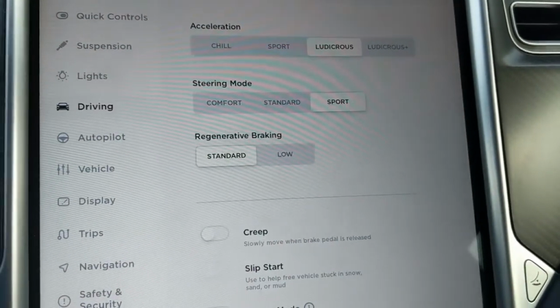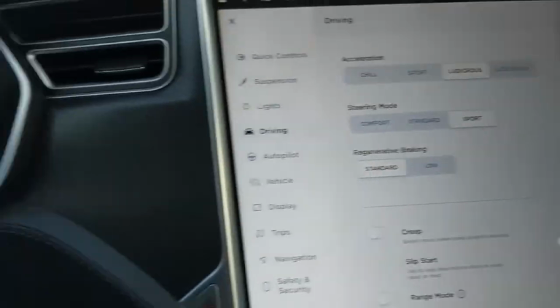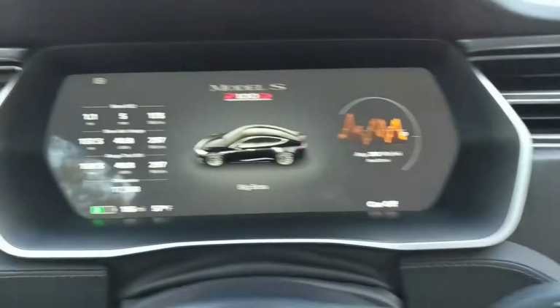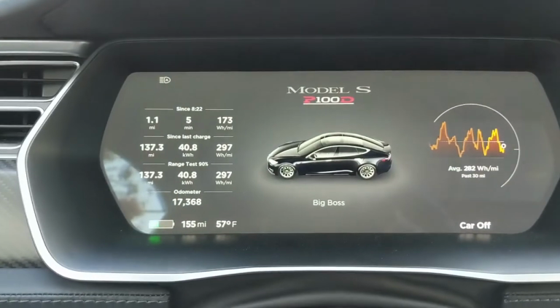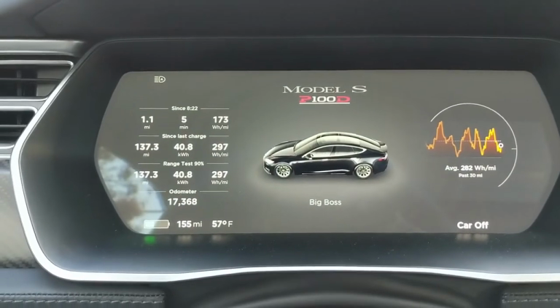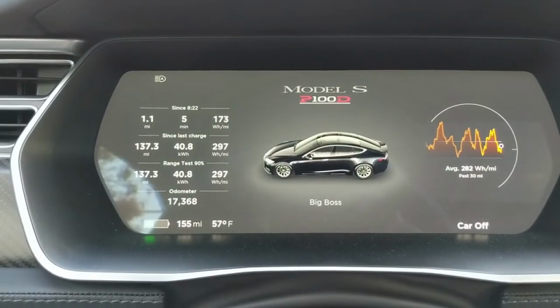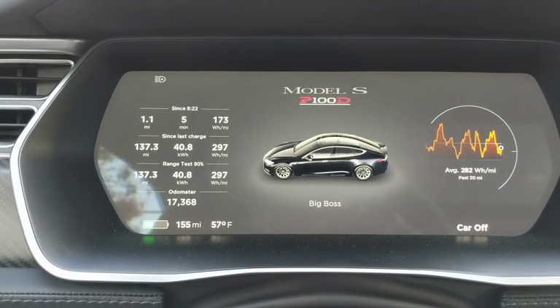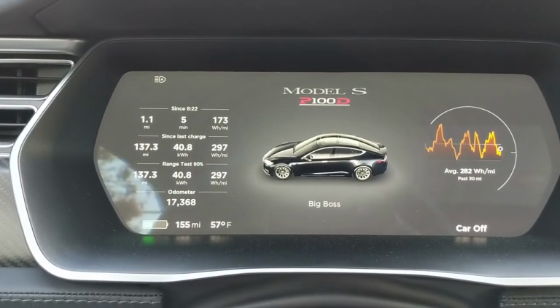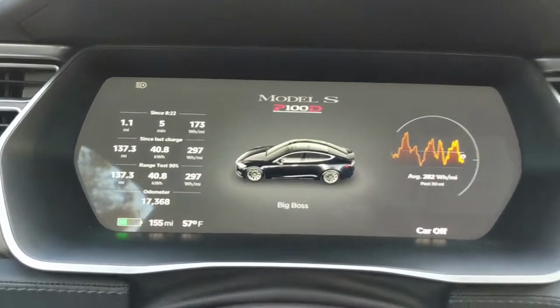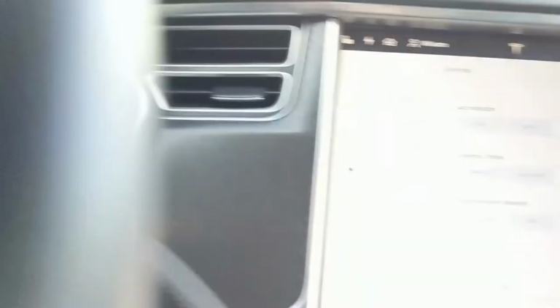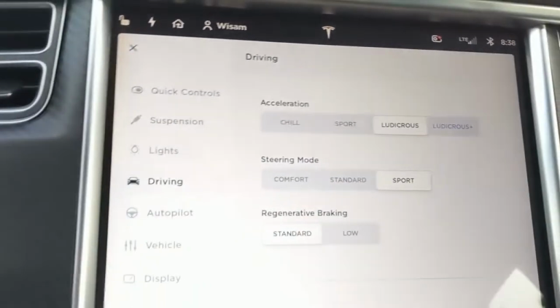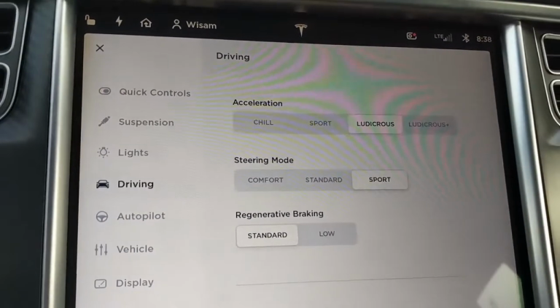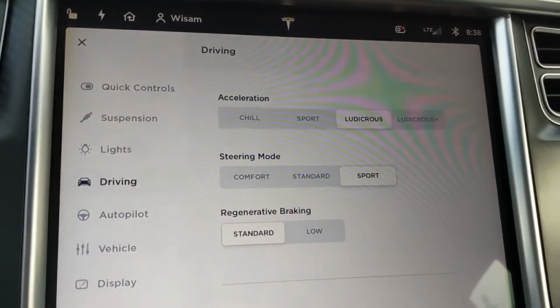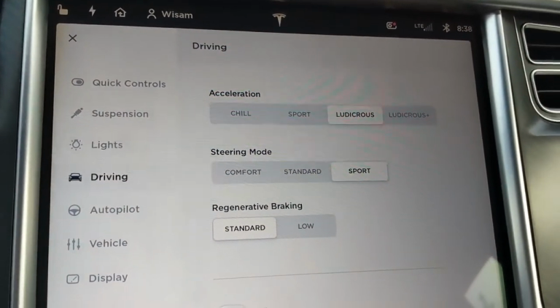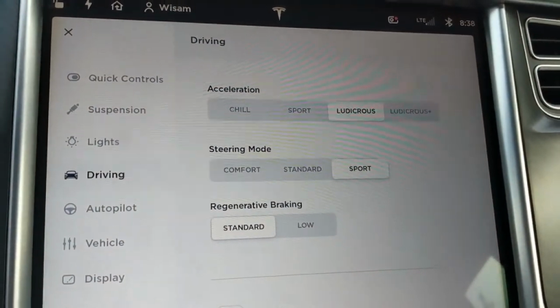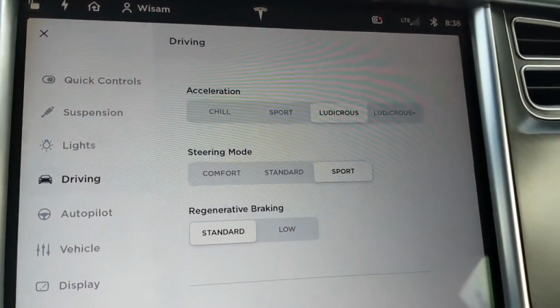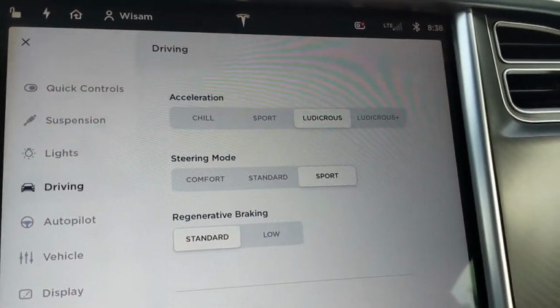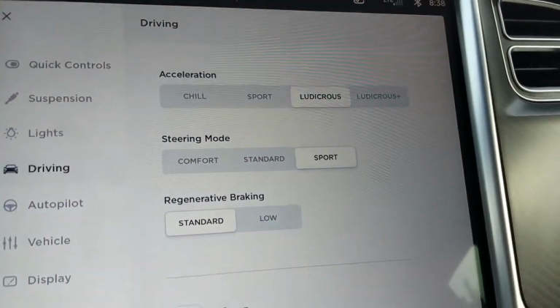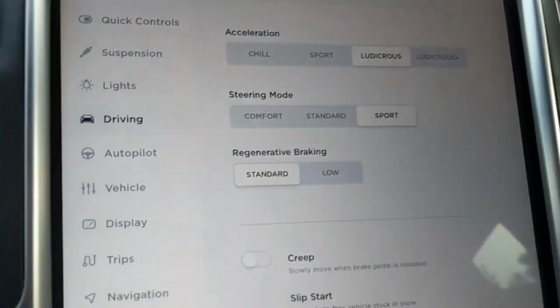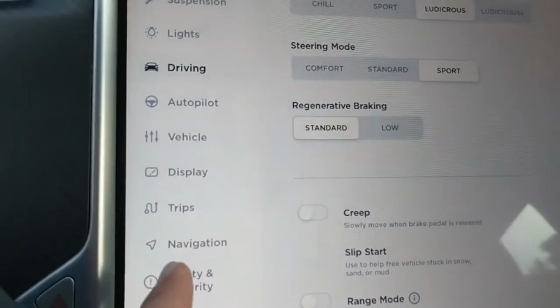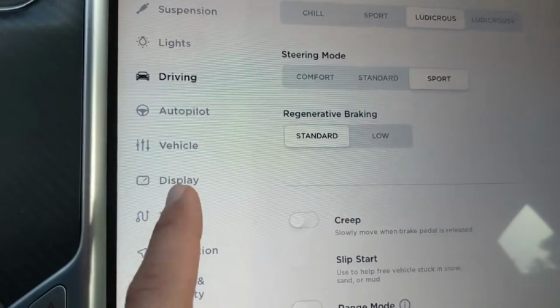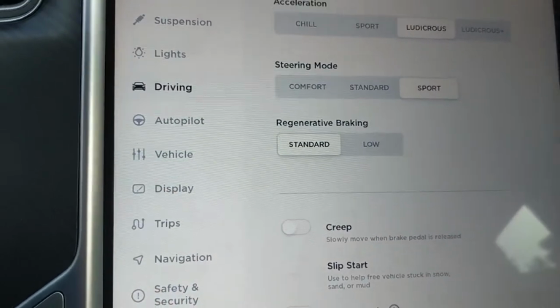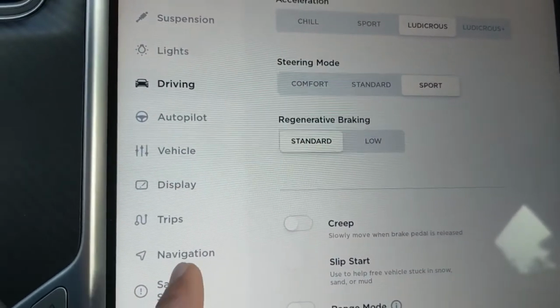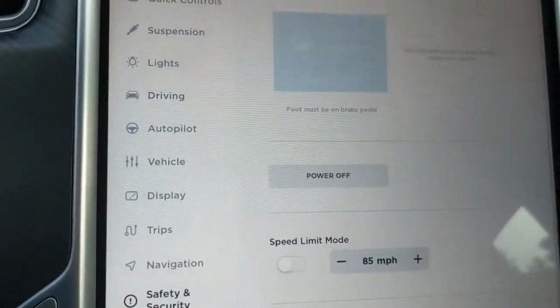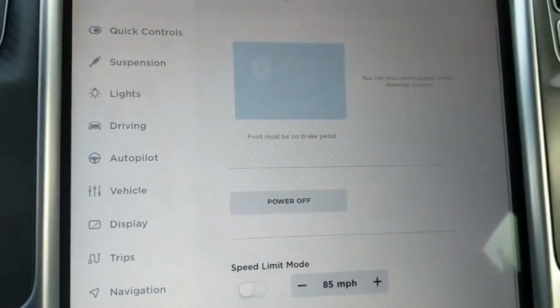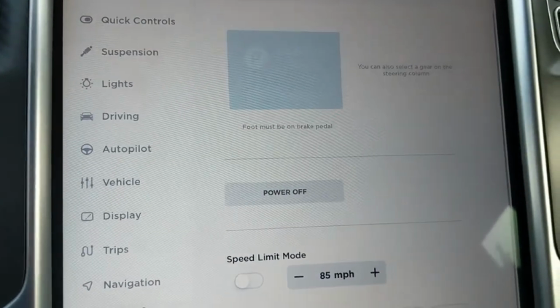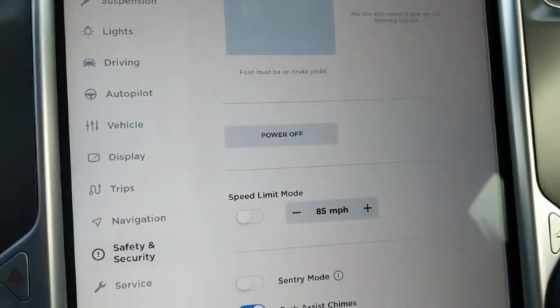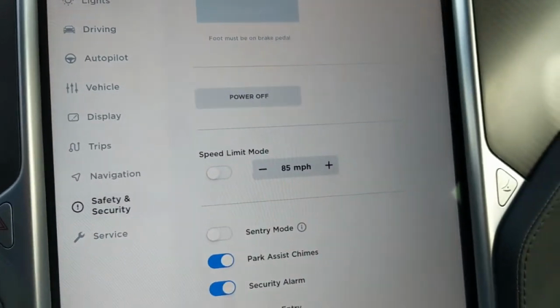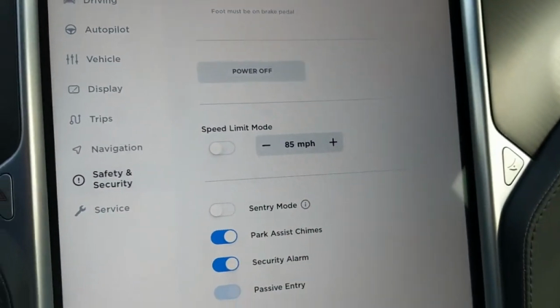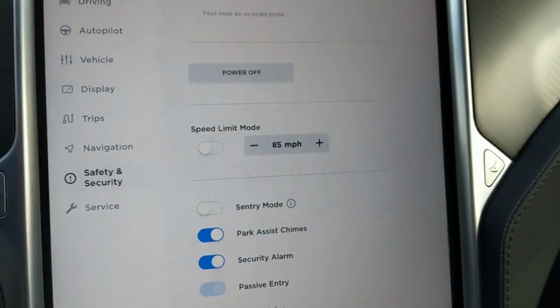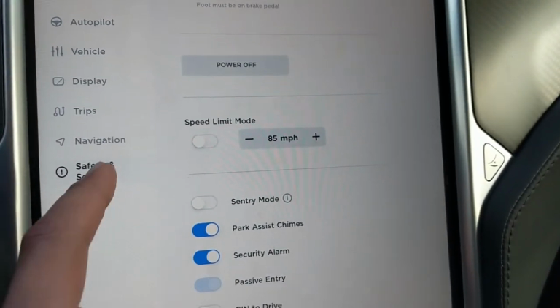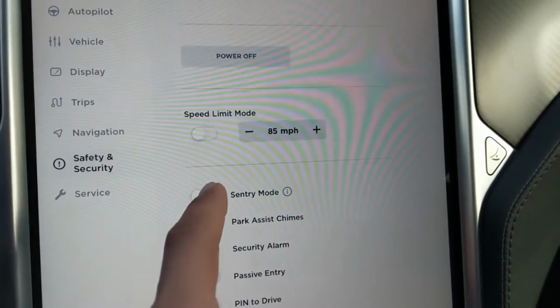The trade-off is extra energy consumption and early wear of the drive components, which makes sense because you're really pushing the car to the limit. I don't have a lot of charge right now so it doesn't make sense to enable Ludicrous Plus at the moment.